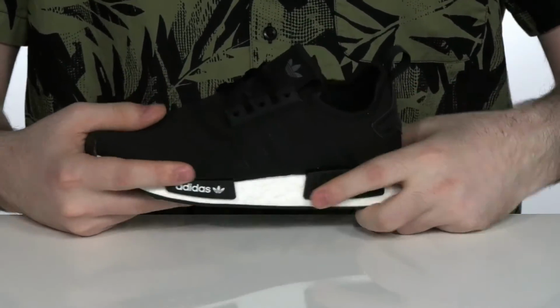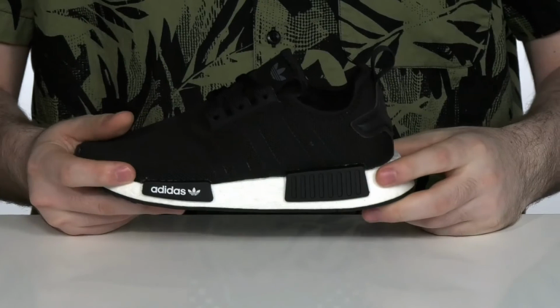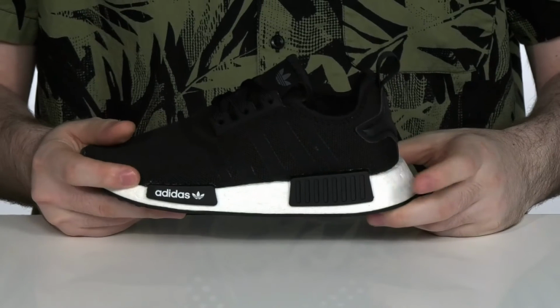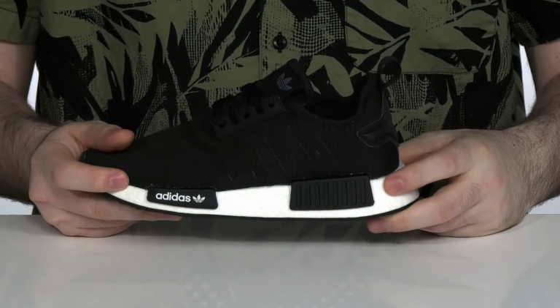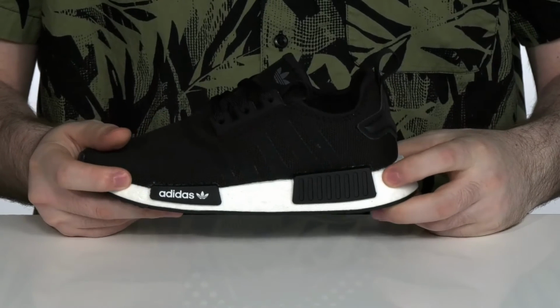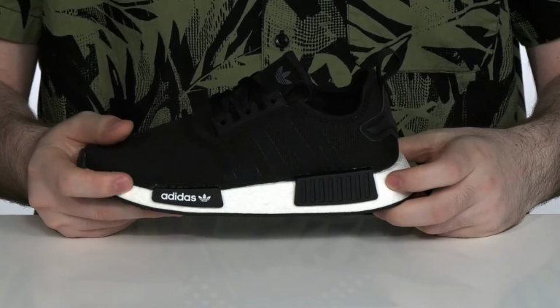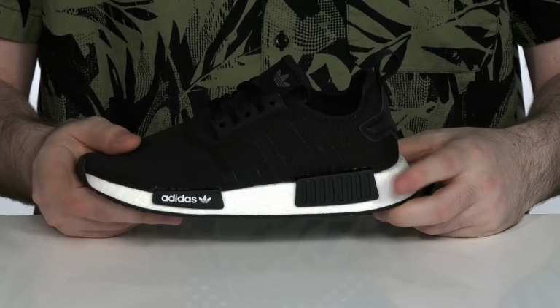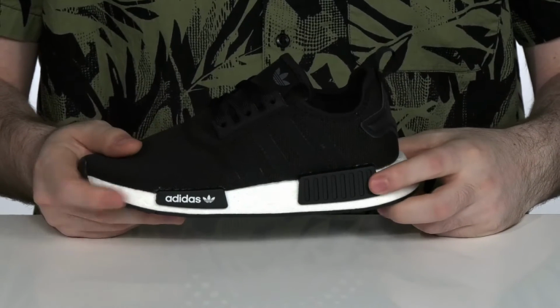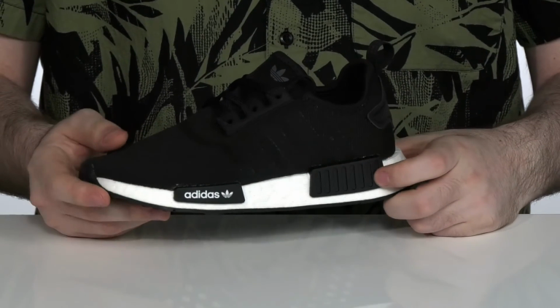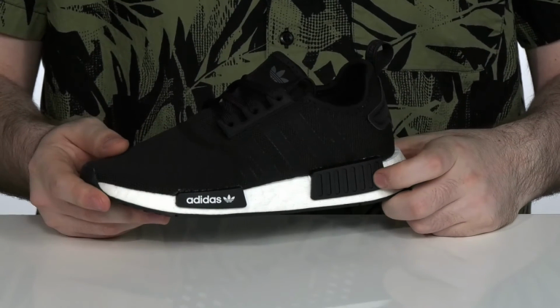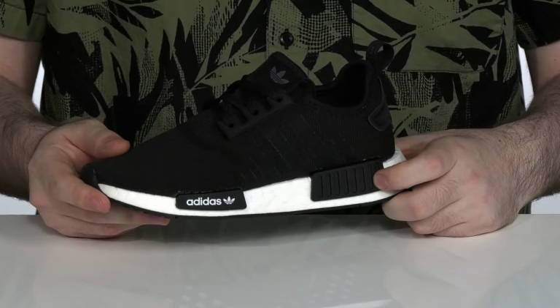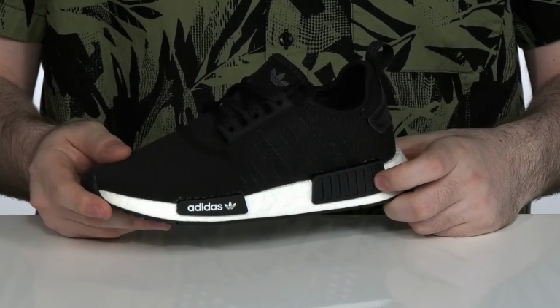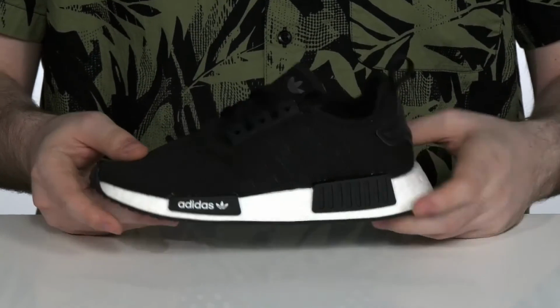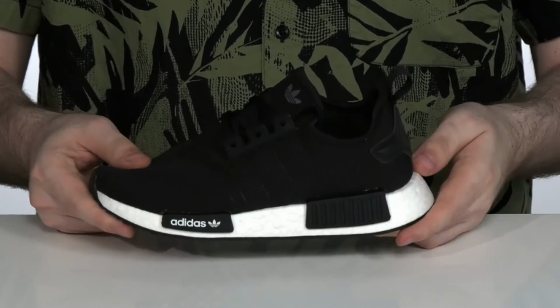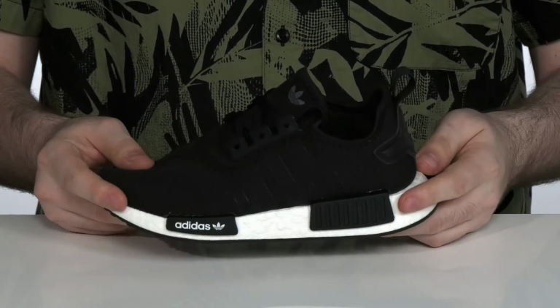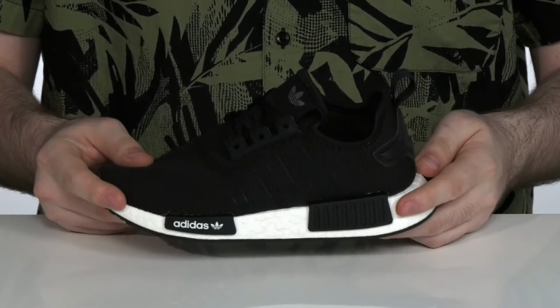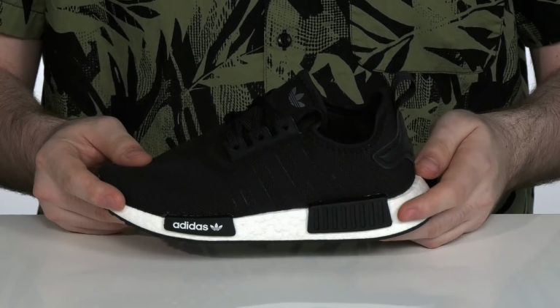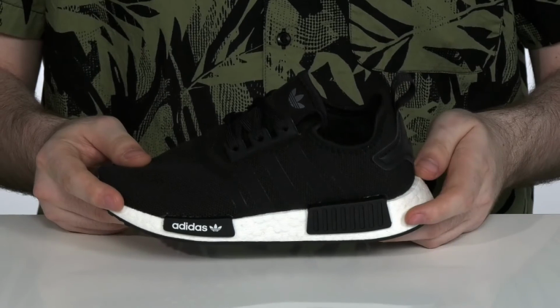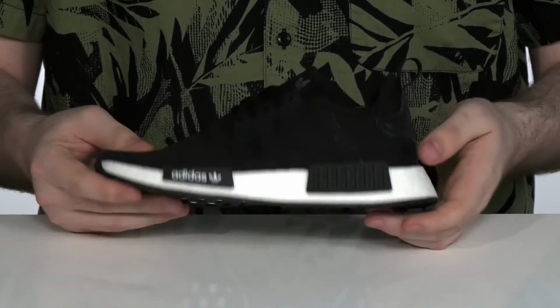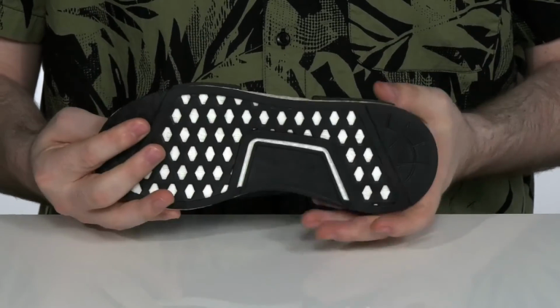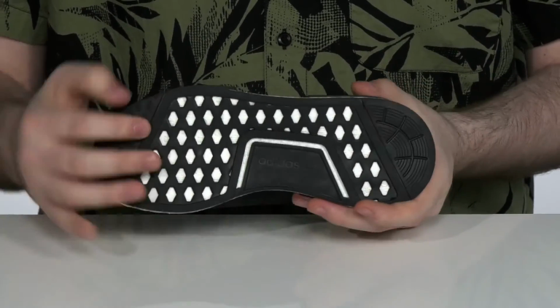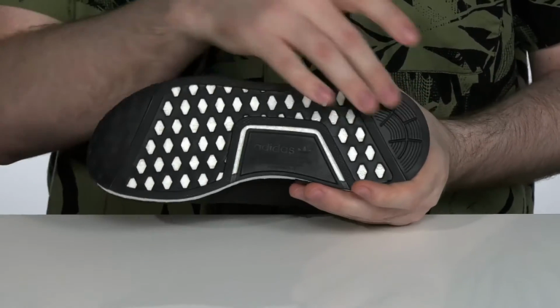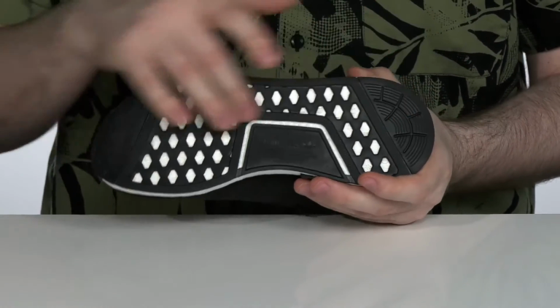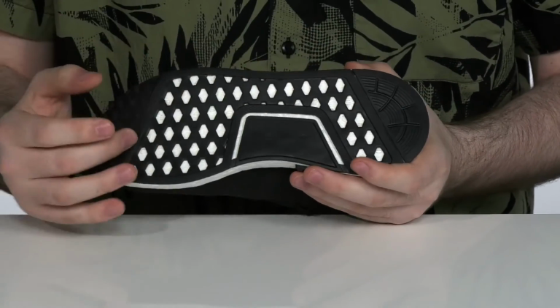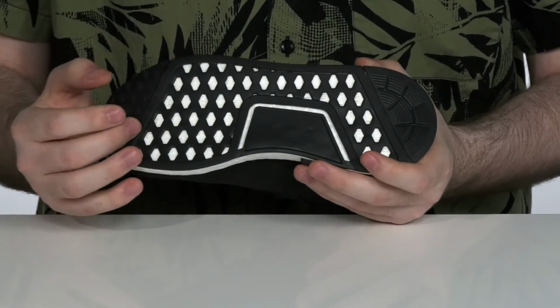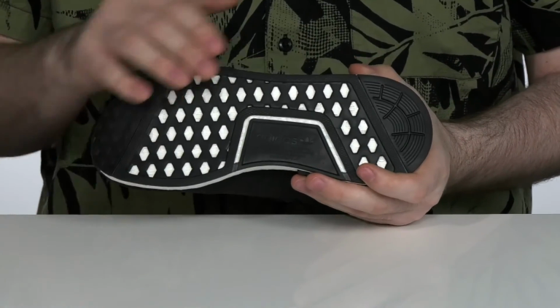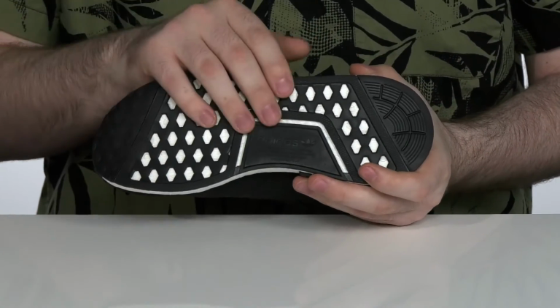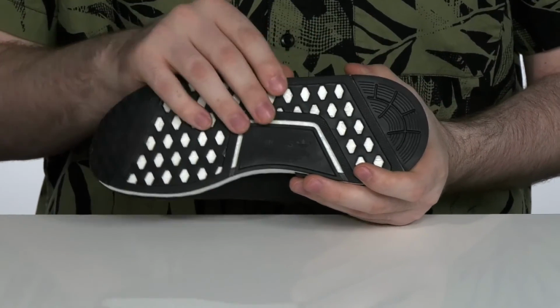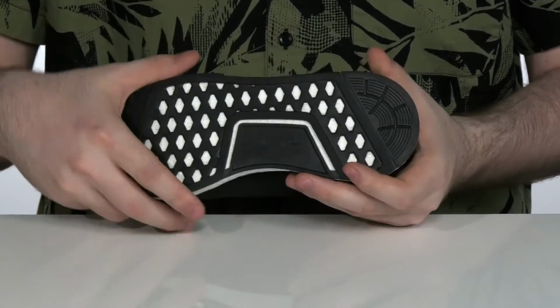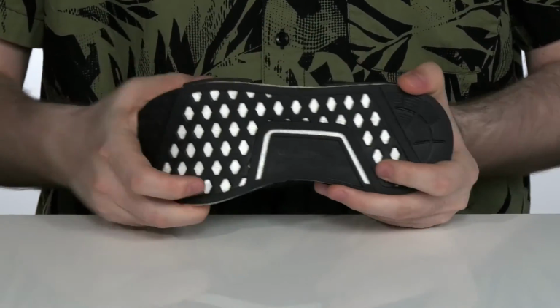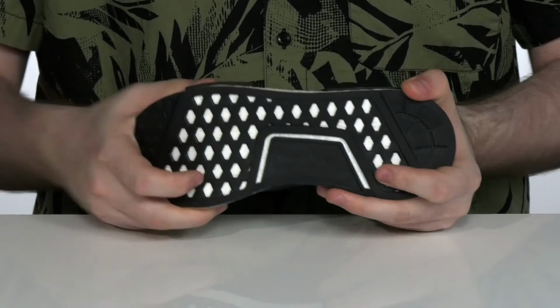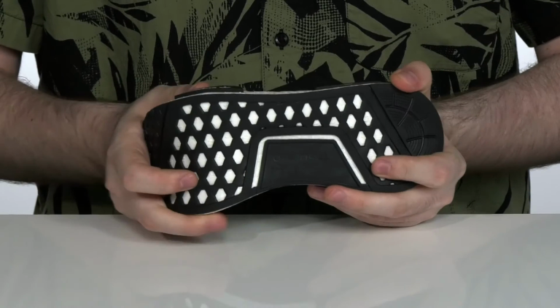Underneath it has the Boost midsole that adds extra responsive plush cushioning. They're going to have fun running around on top of that, especially with that durable rubber outsole that has a fantastic grip and plenty of flex.